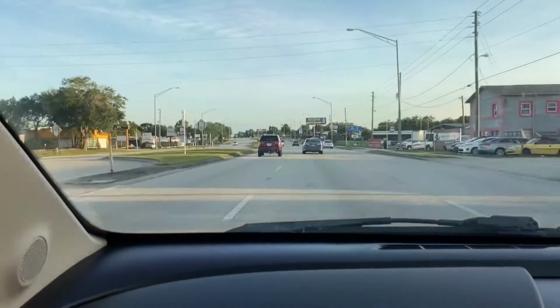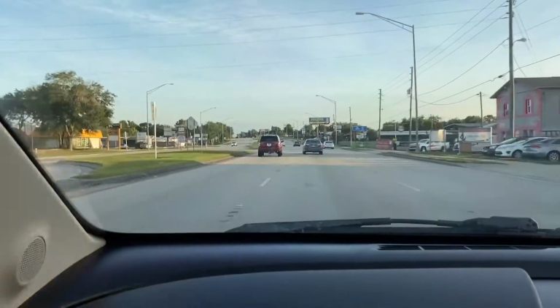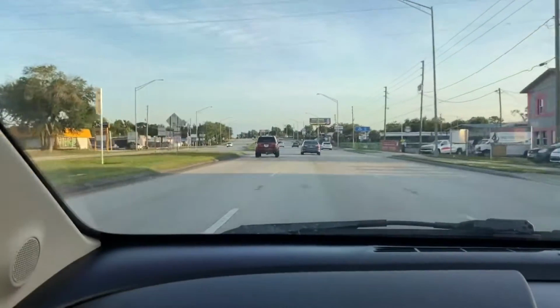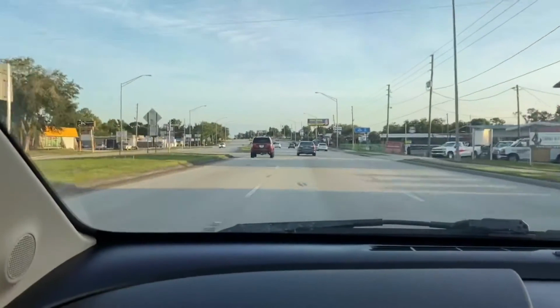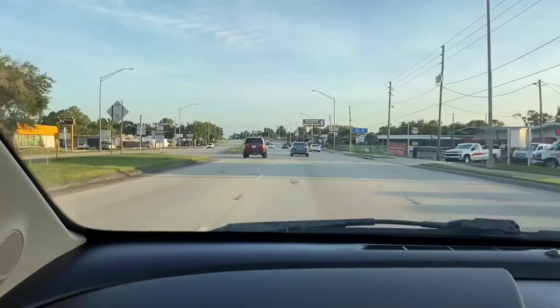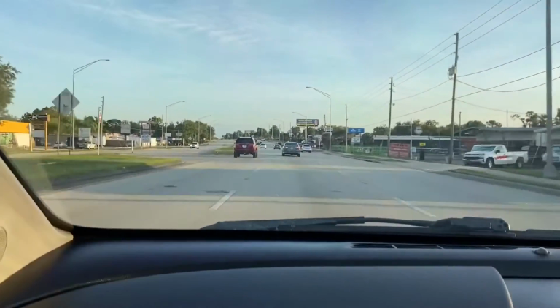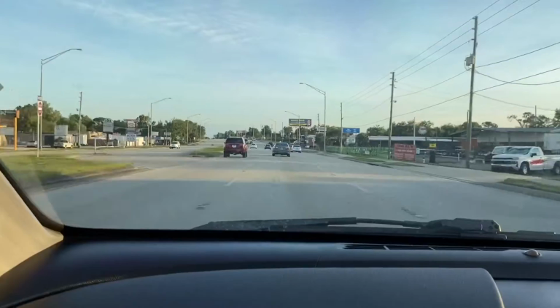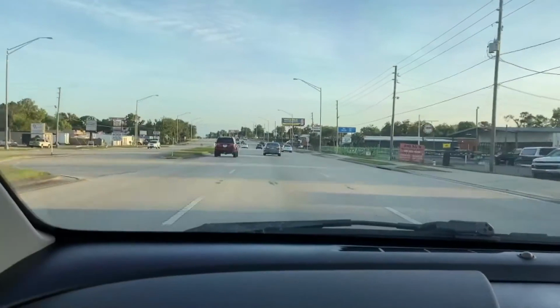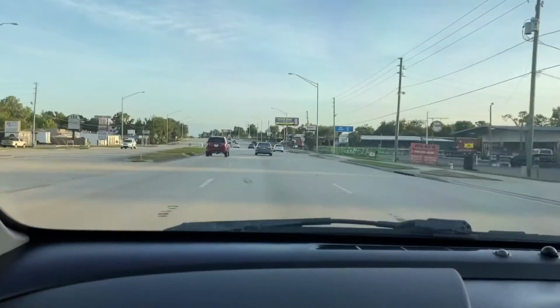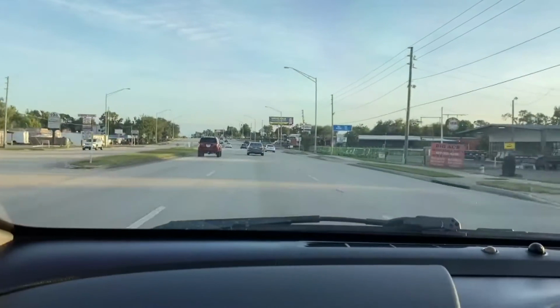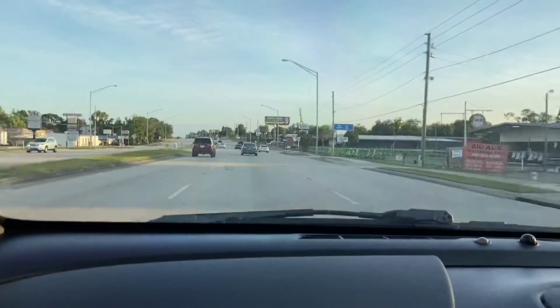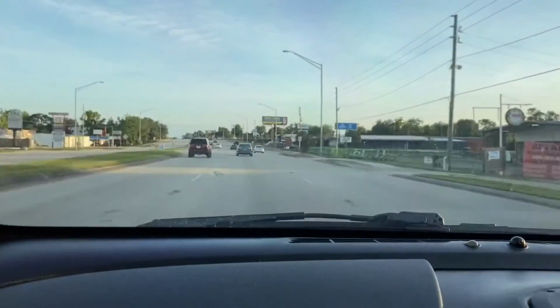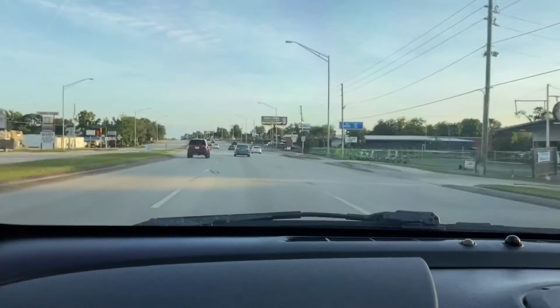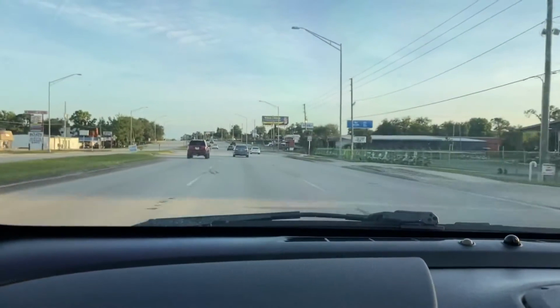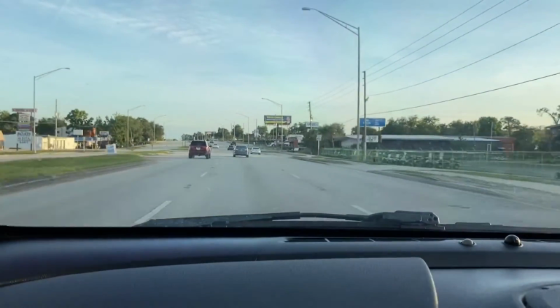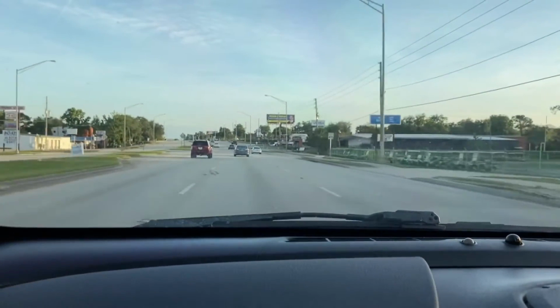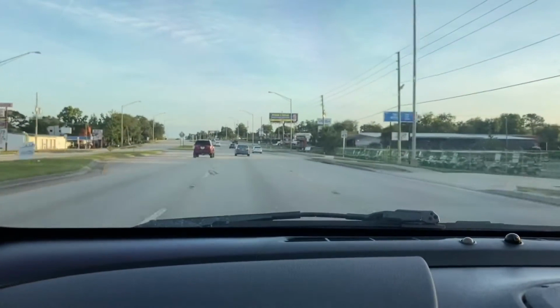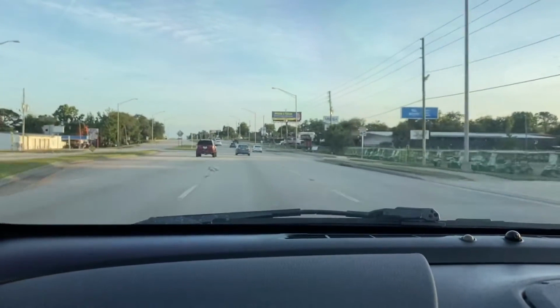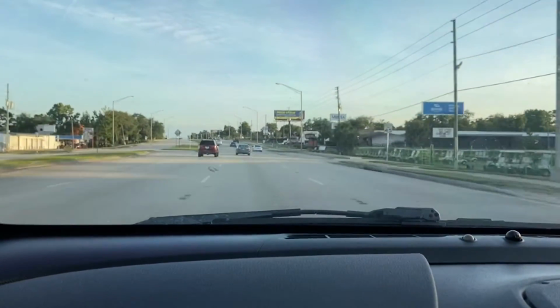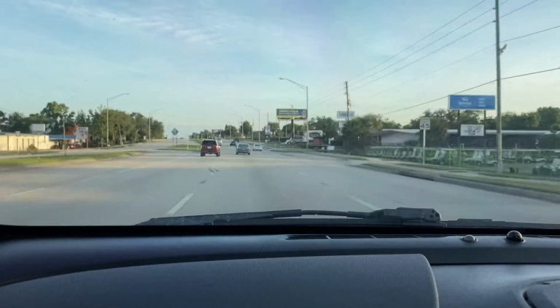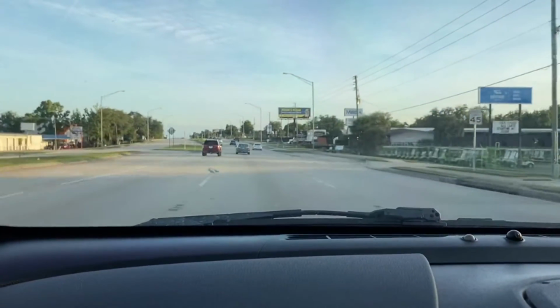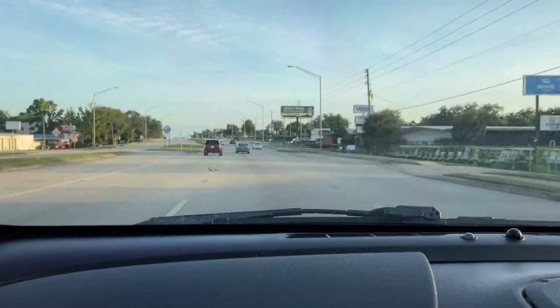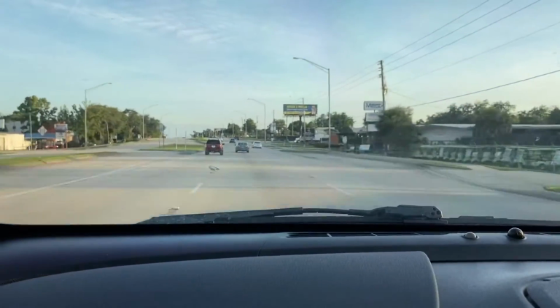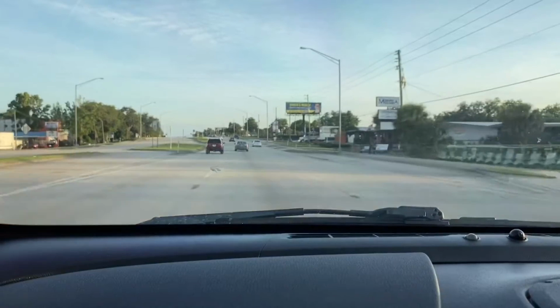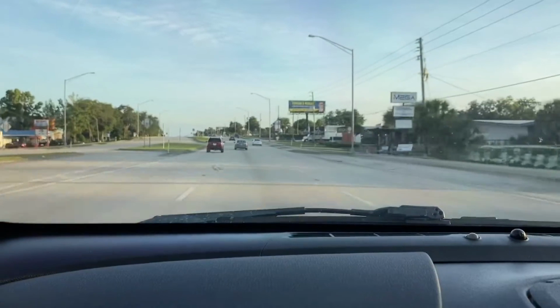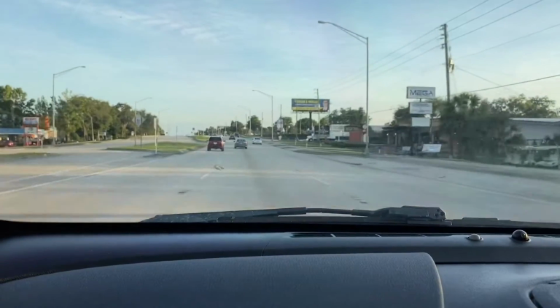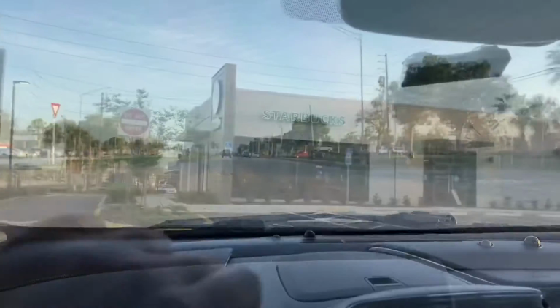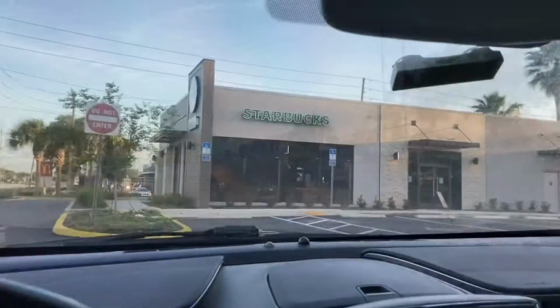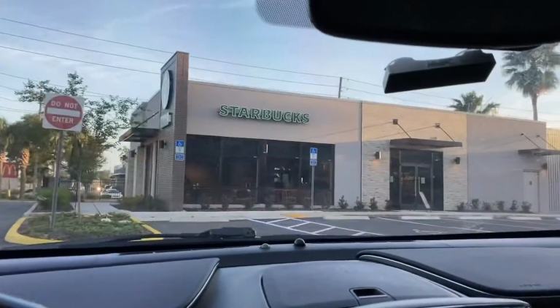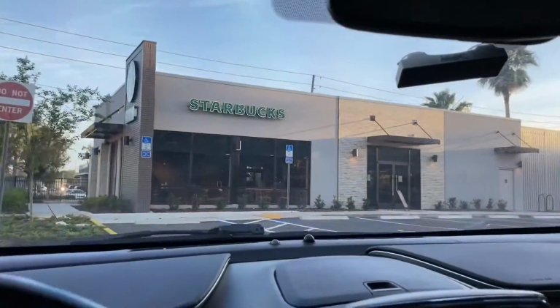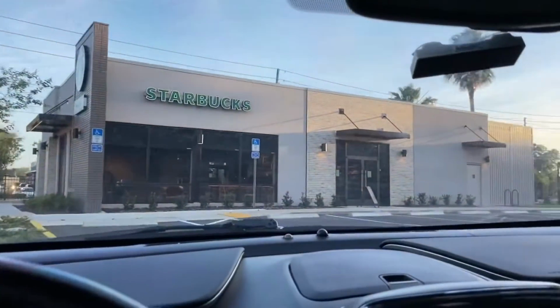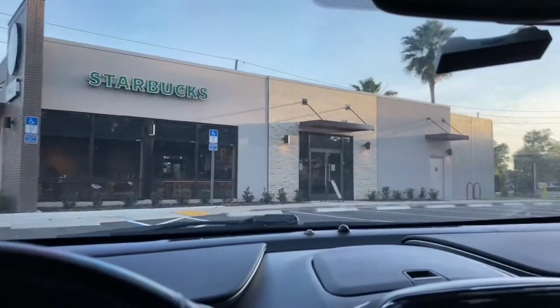There is a quarantine, kind of a lockdown, but I am going to get some essential parts for my business, so we can be out. Stopped by Starbucks to get some coffee.